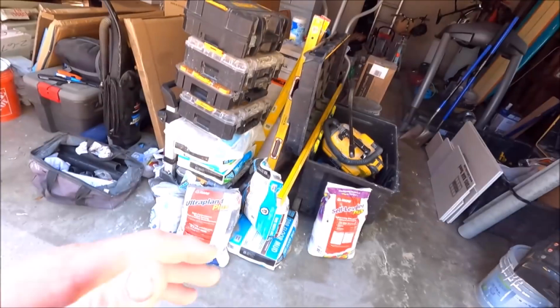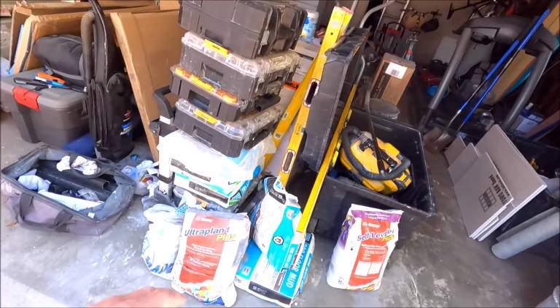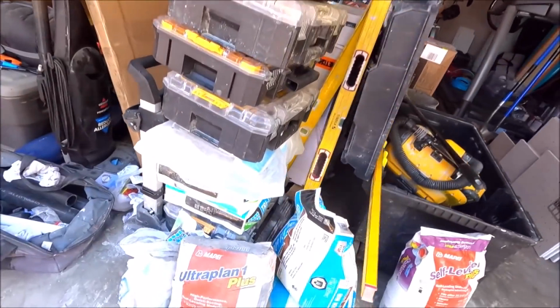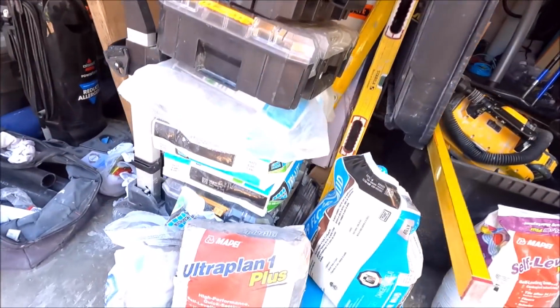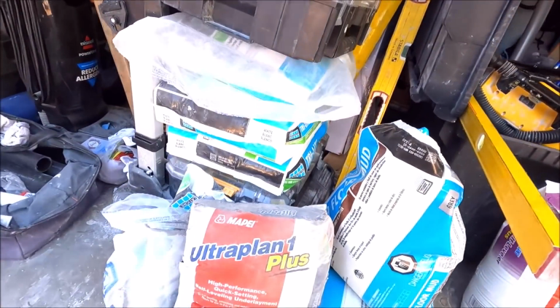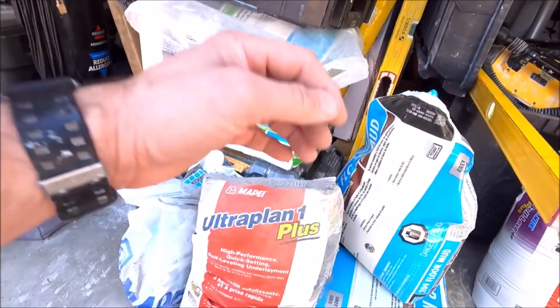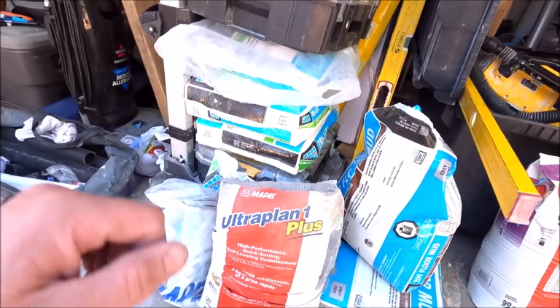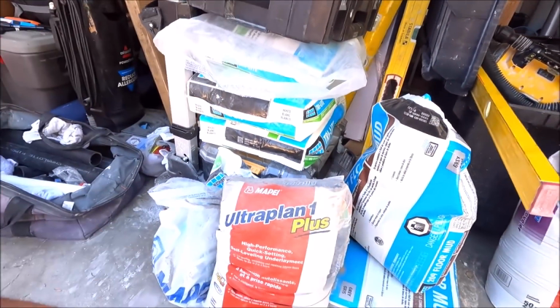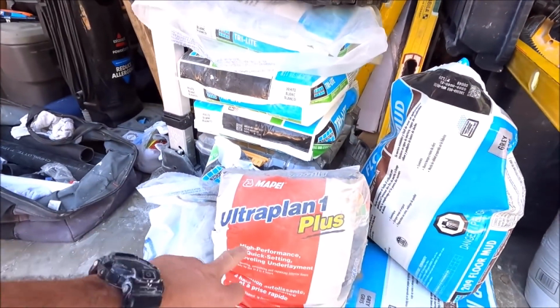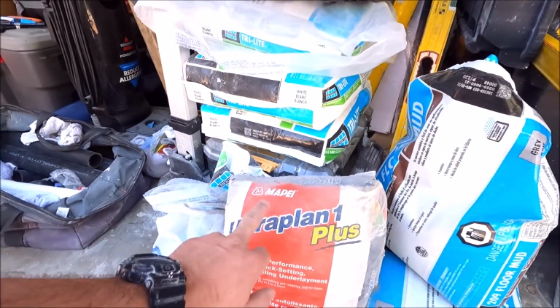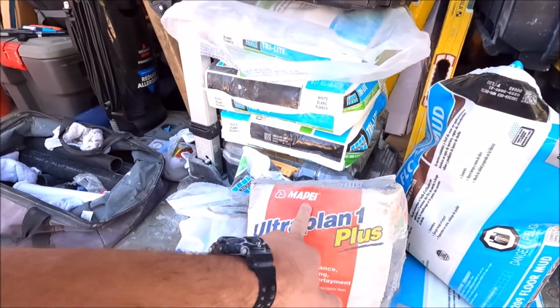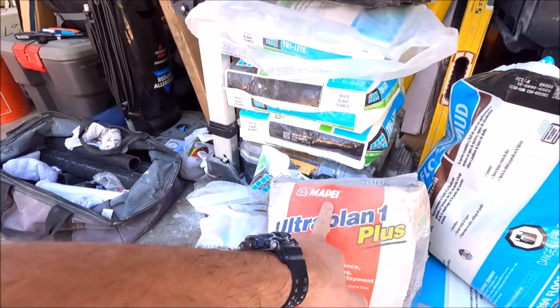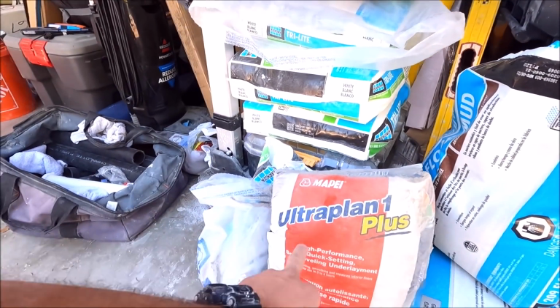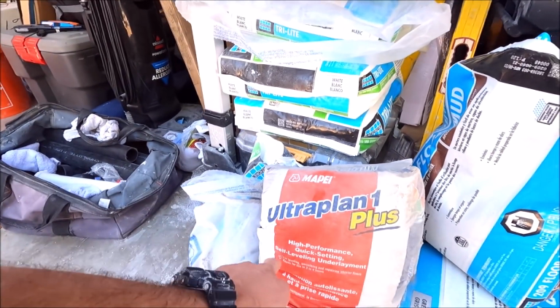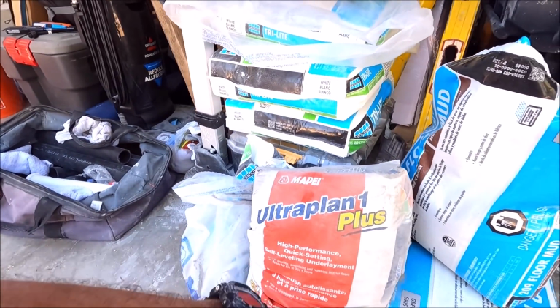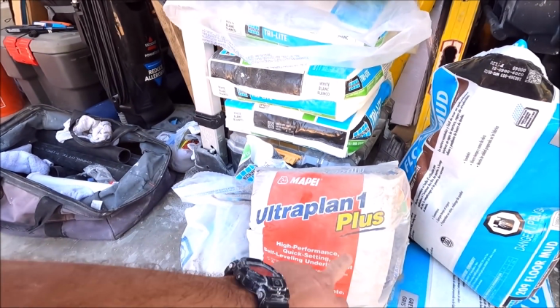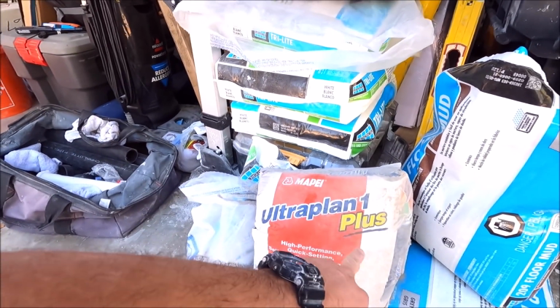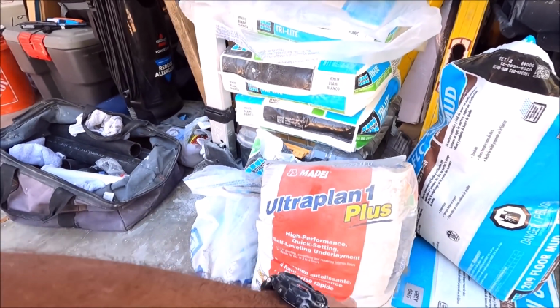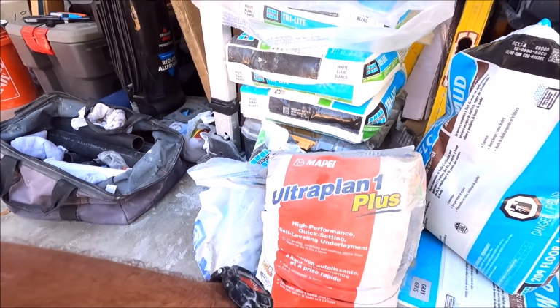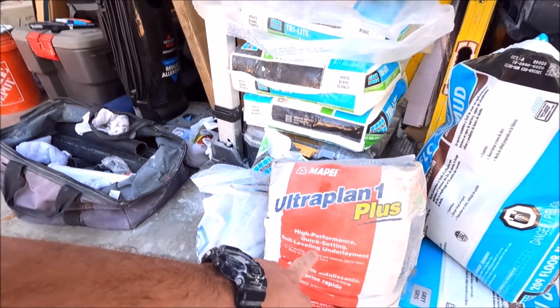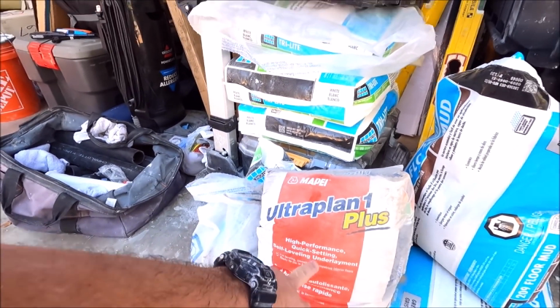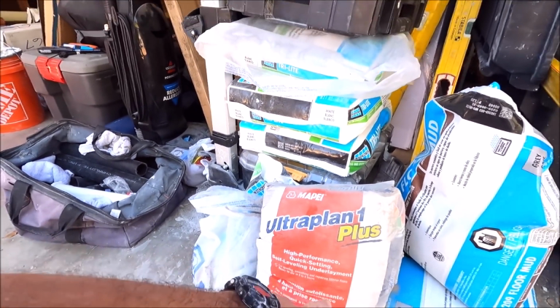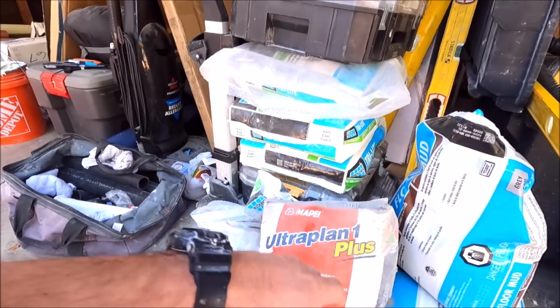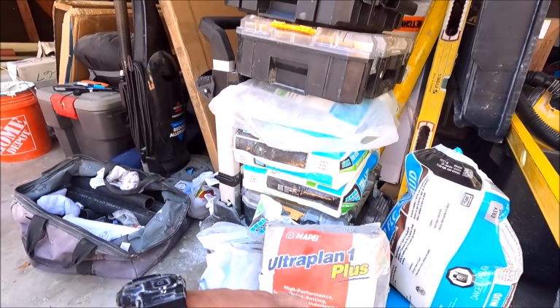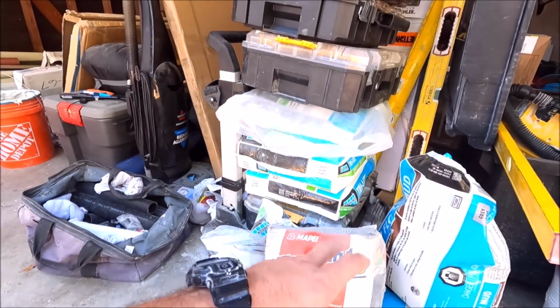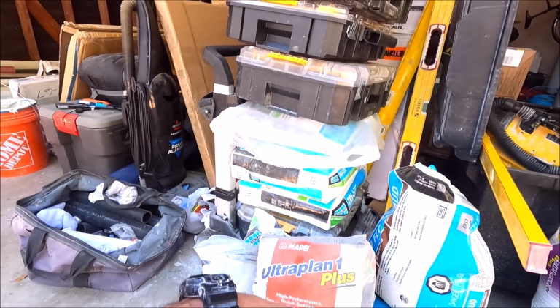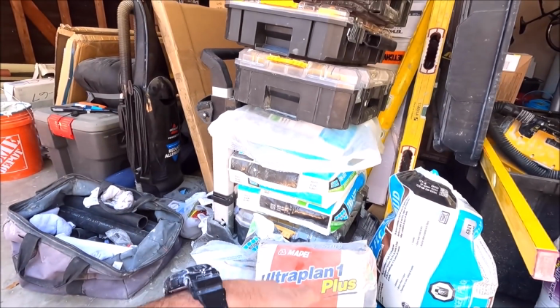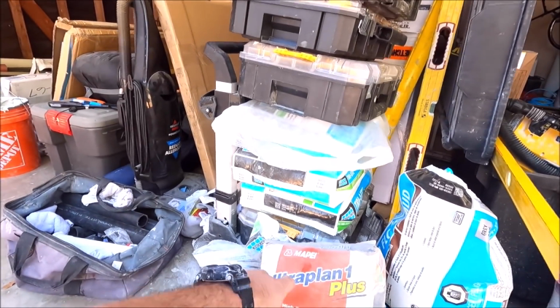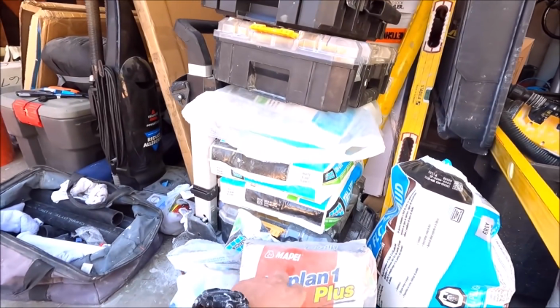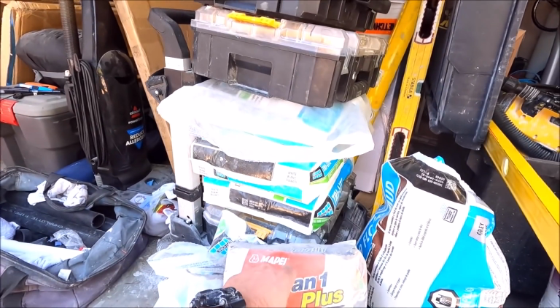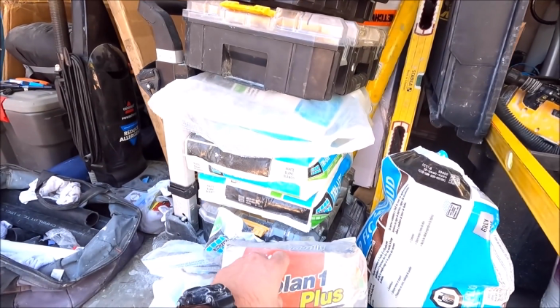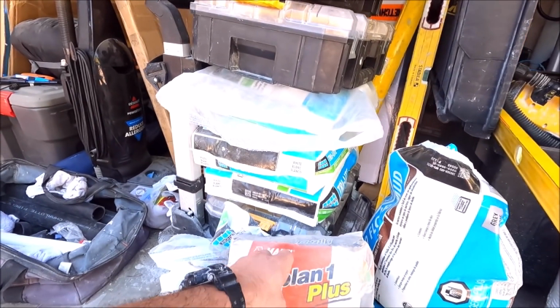This is what we're gonna use for our self-leveler: Mafai Ultra Plan One Plus. It's a high performance, quick-setting product — it sets up very, very hard.